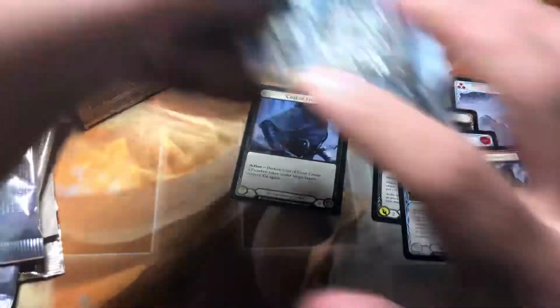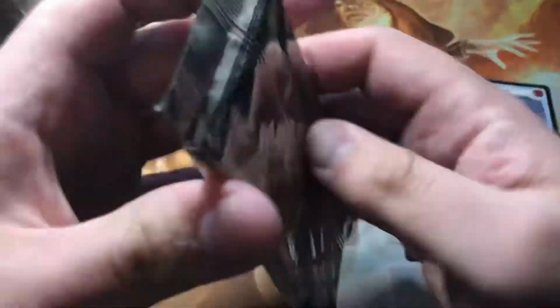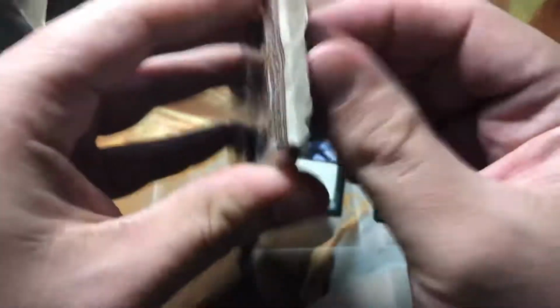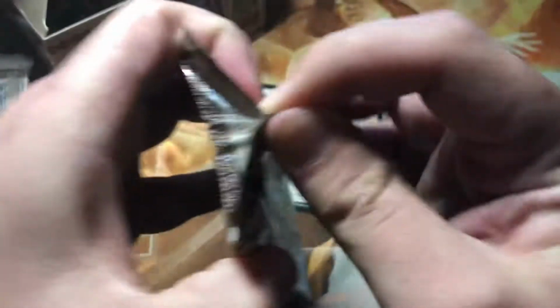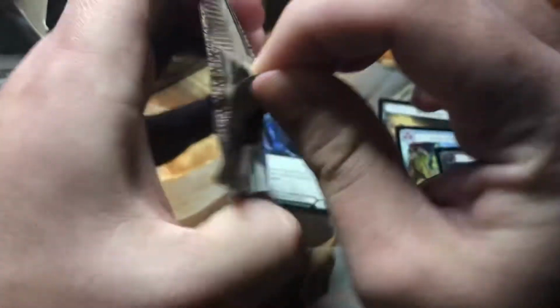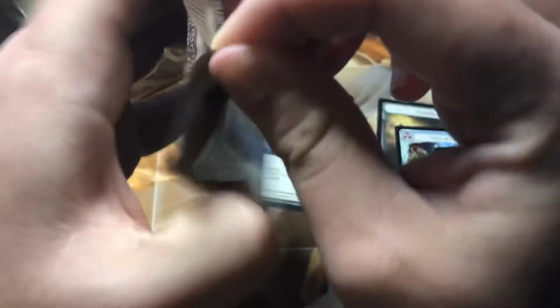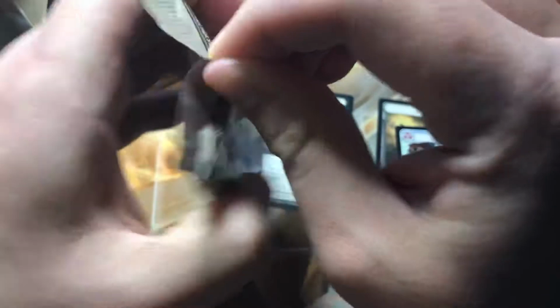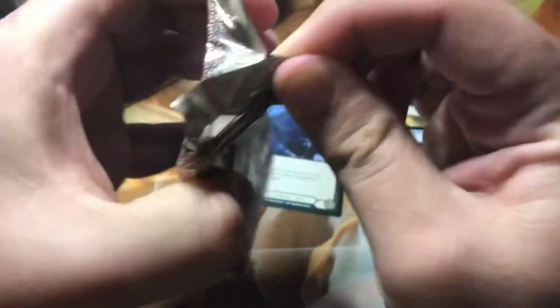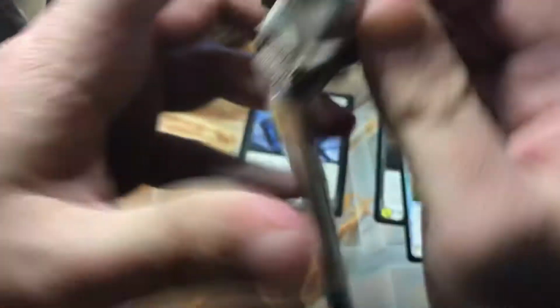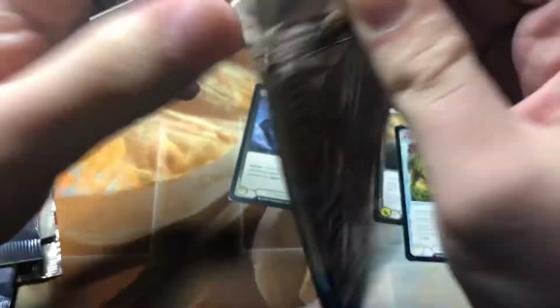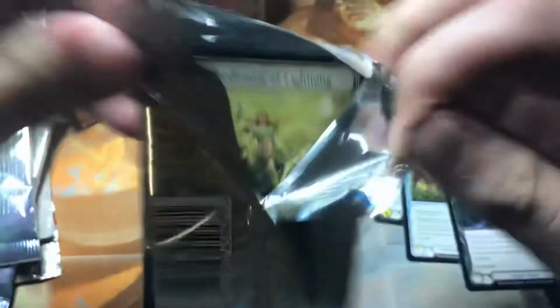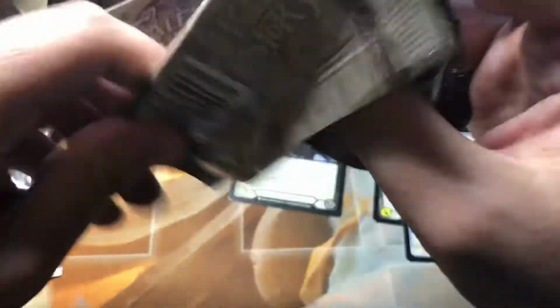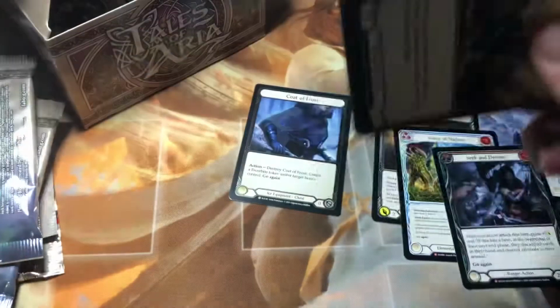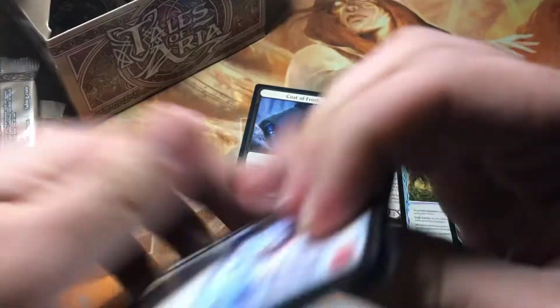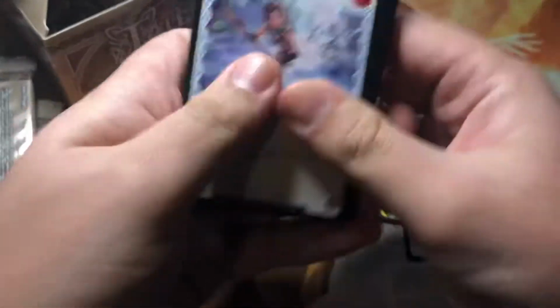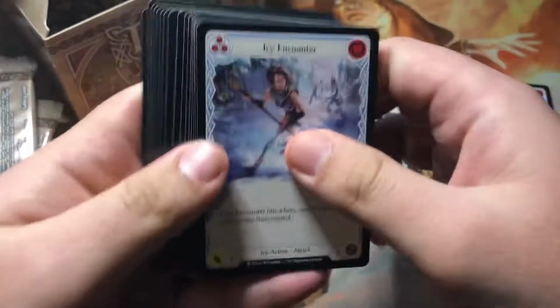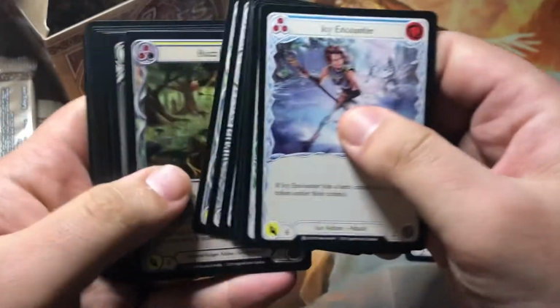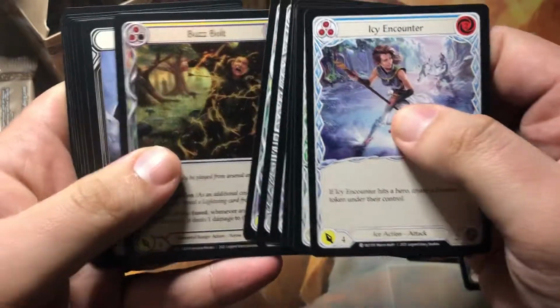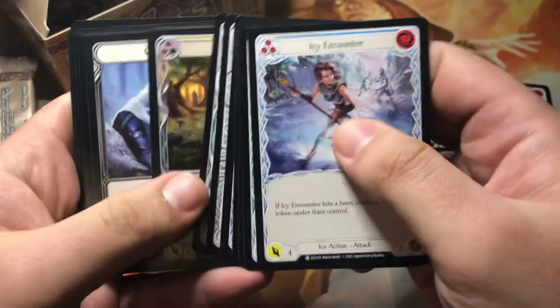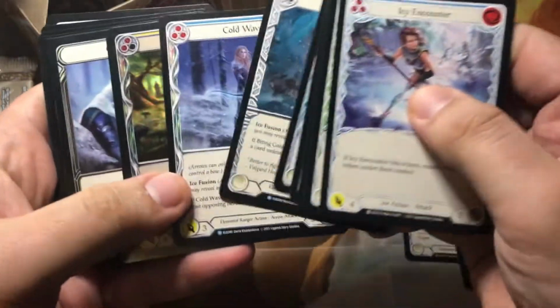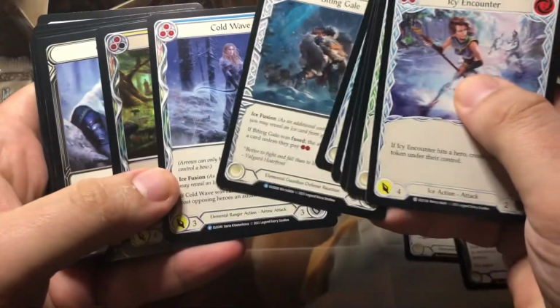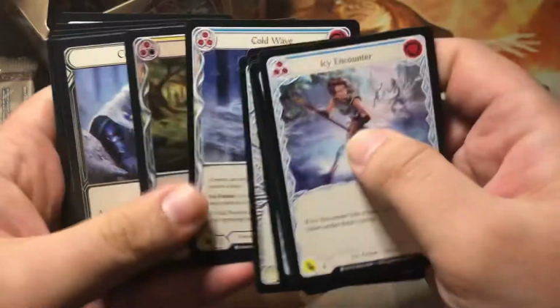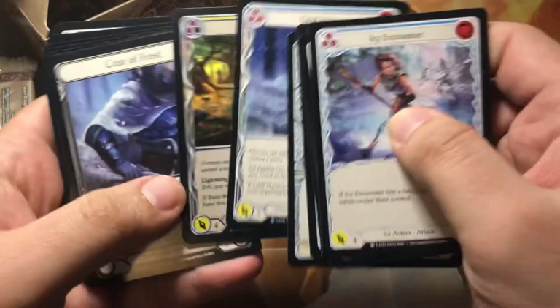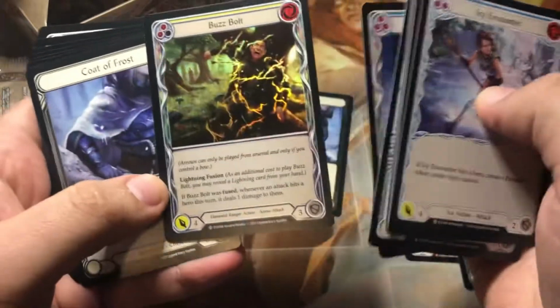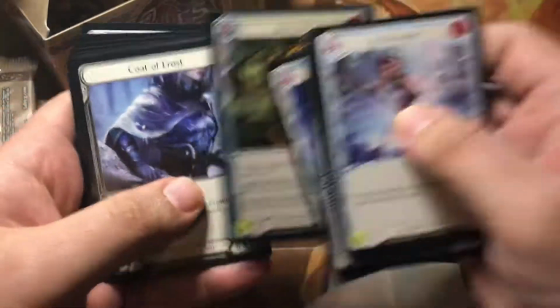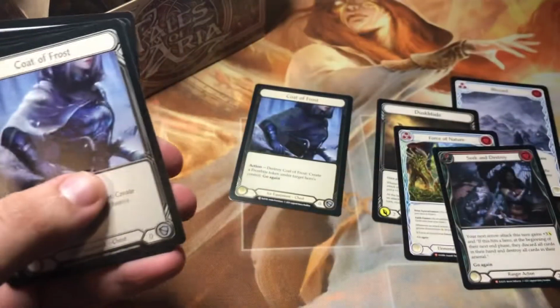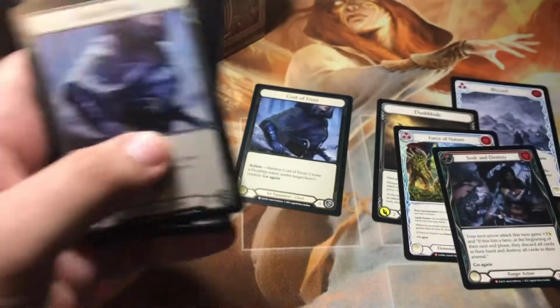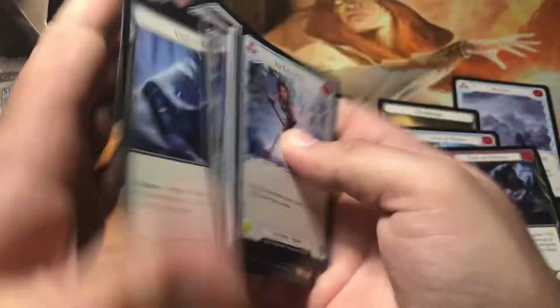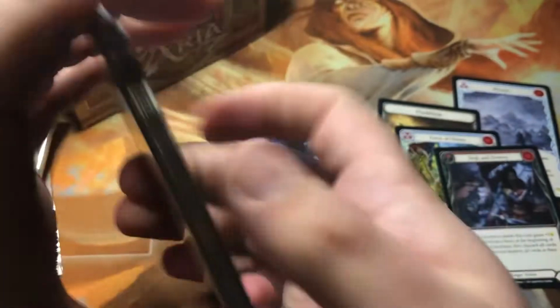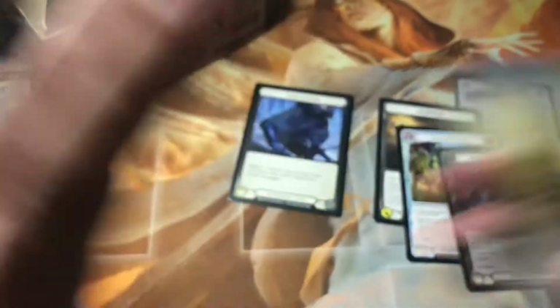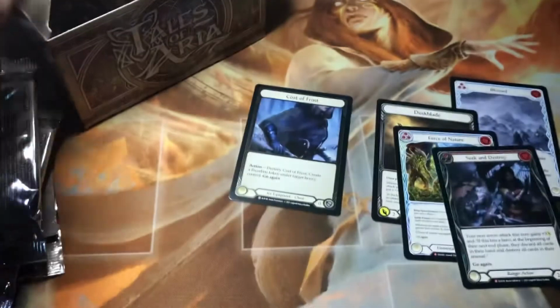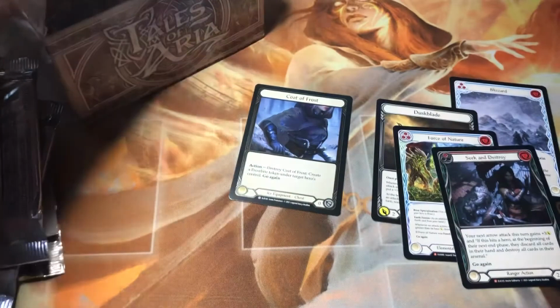Can we get a second cold foil? Can we get anything besides a Coat of Frost and some NF Majestics?